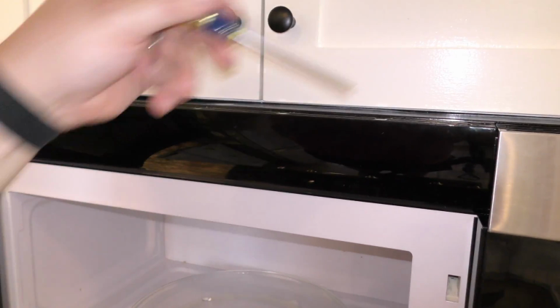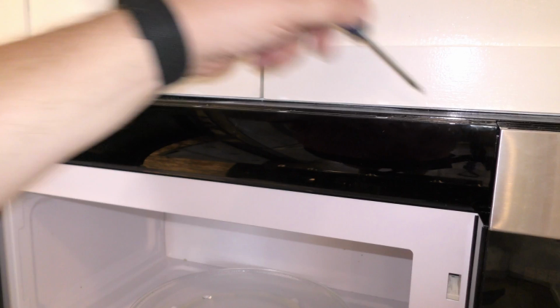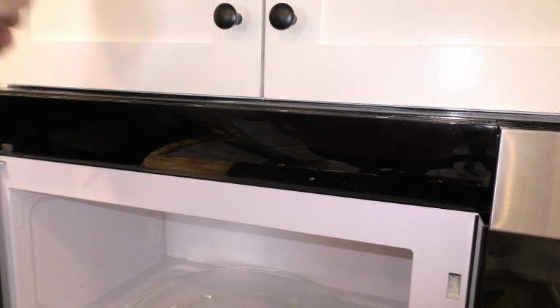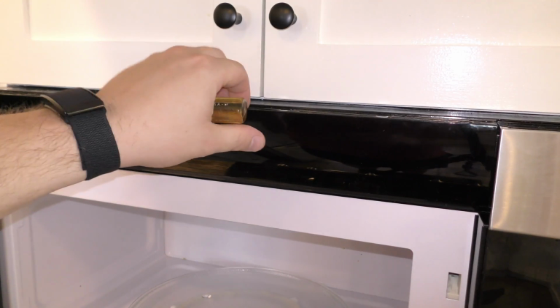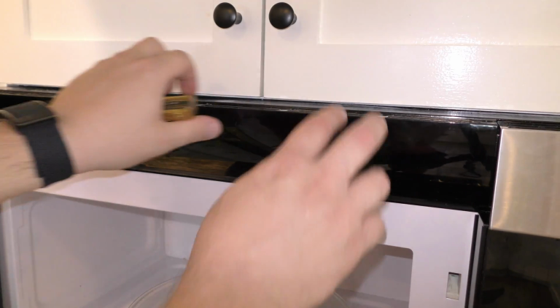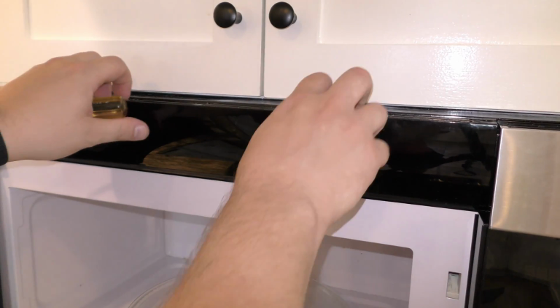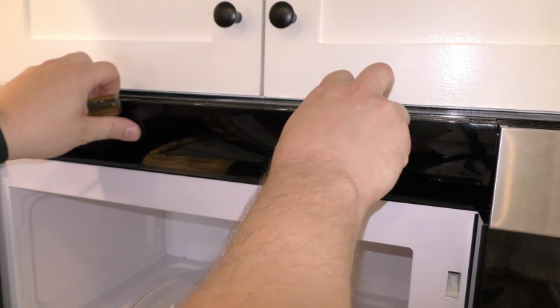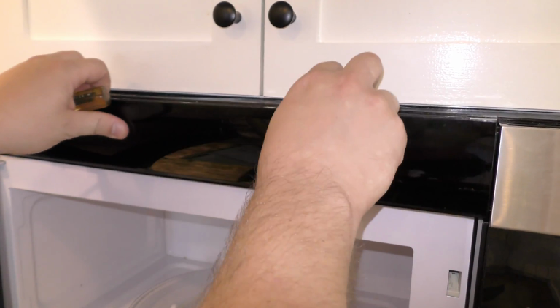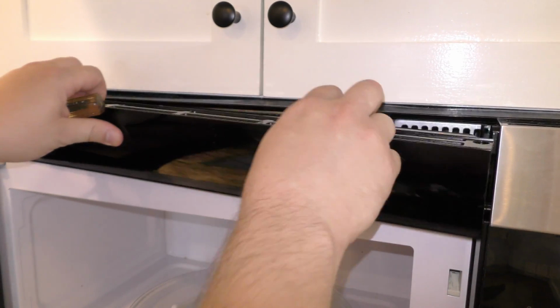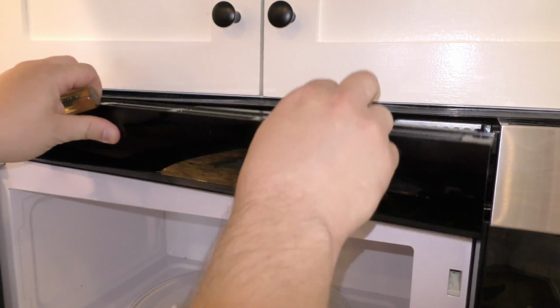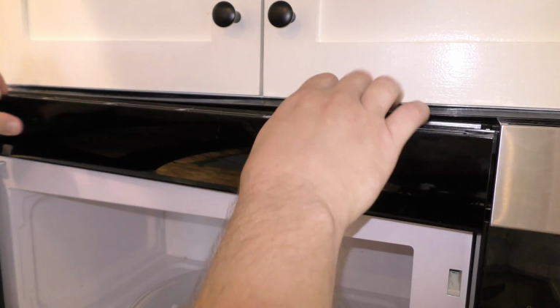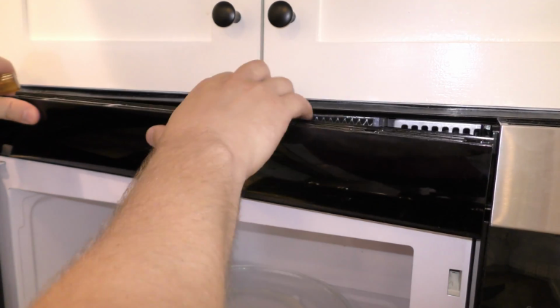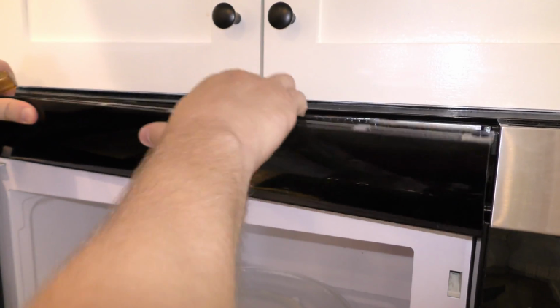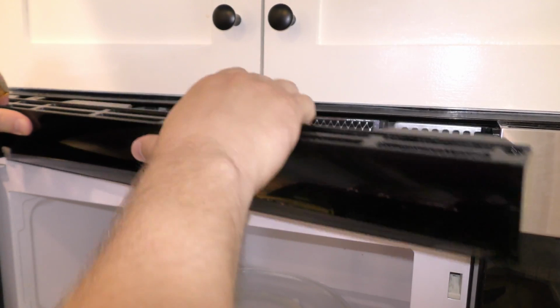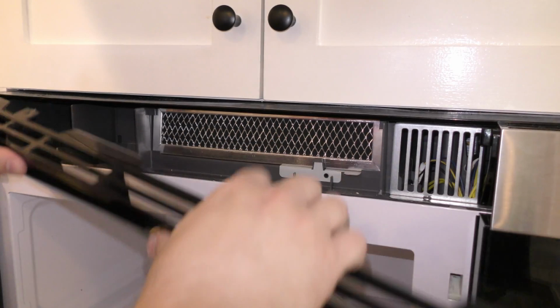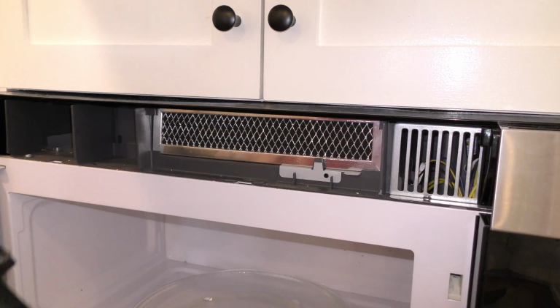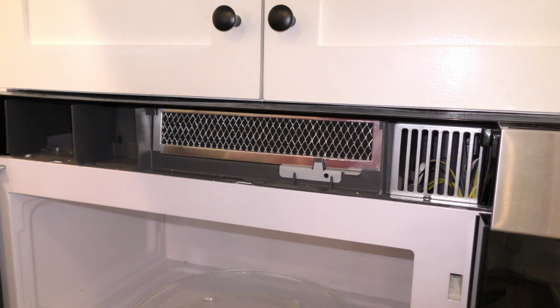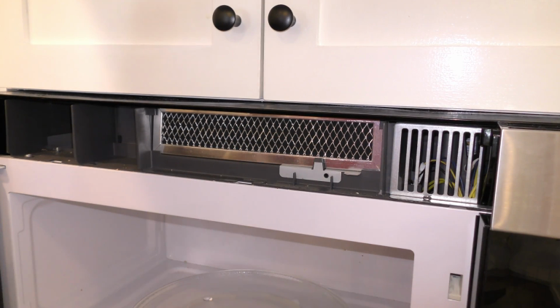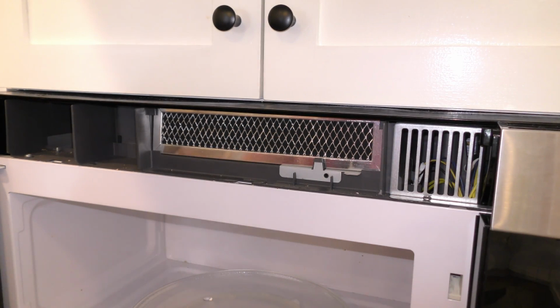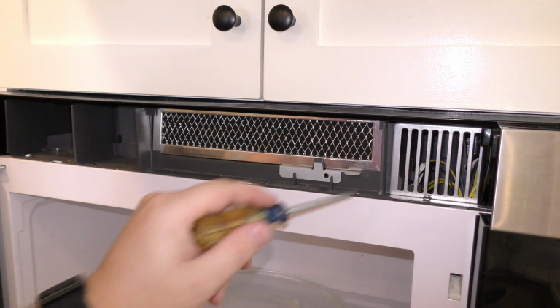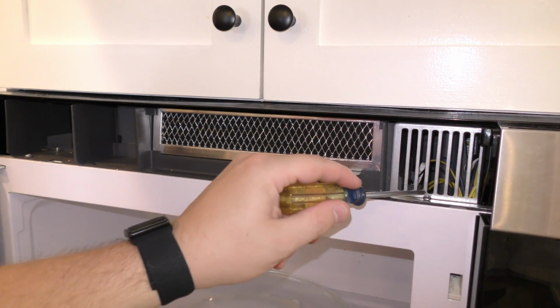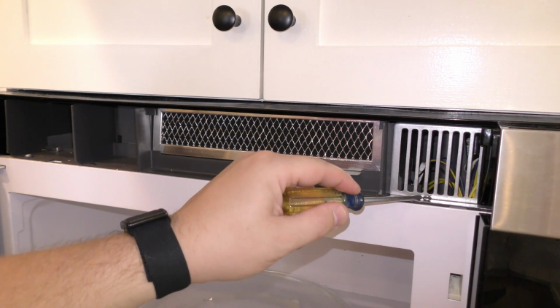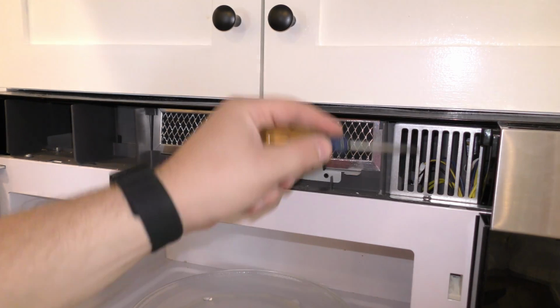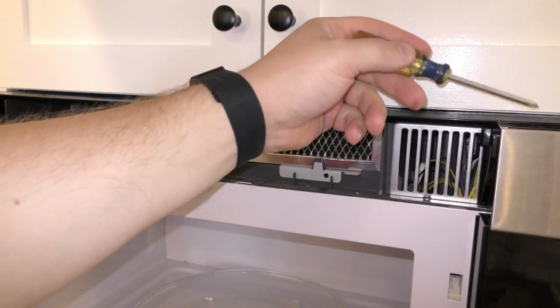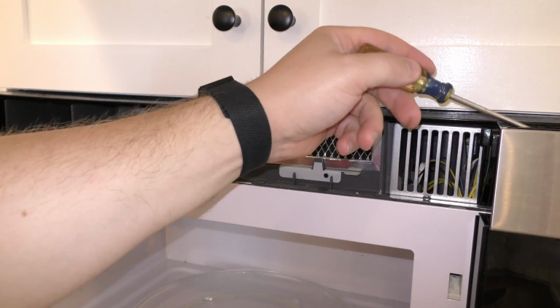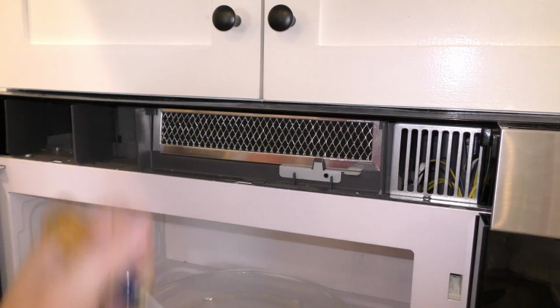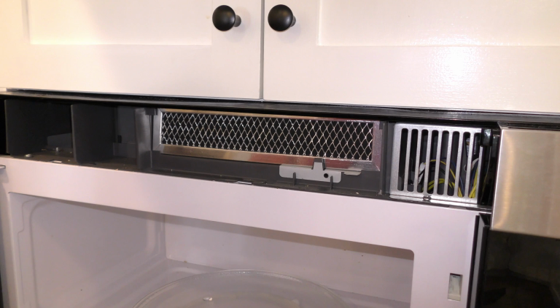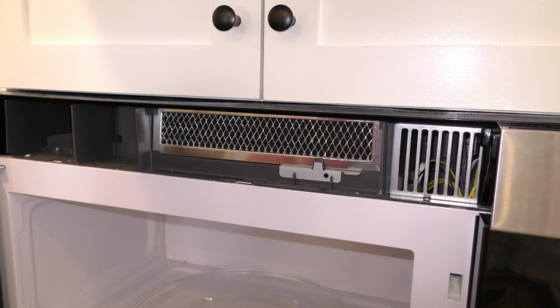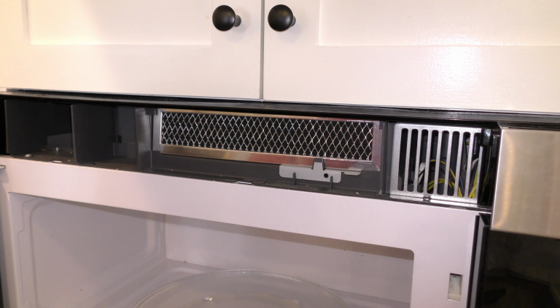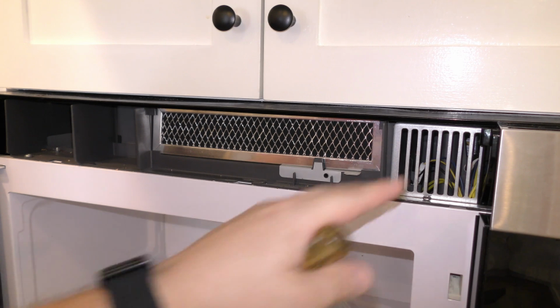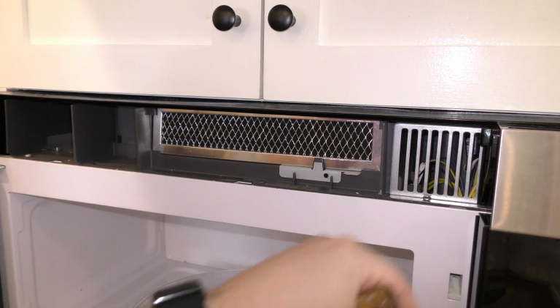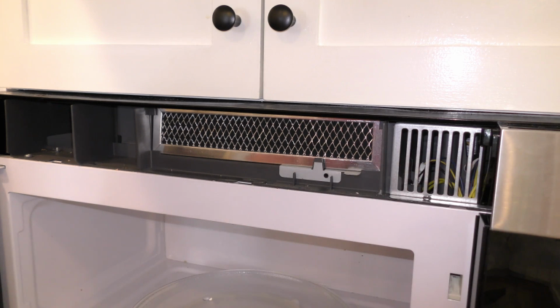Take out these two screws and then just kind of give this a gentle pry out. There's a screw here and then one behind this panel as well, so go ahead and take both of those out.